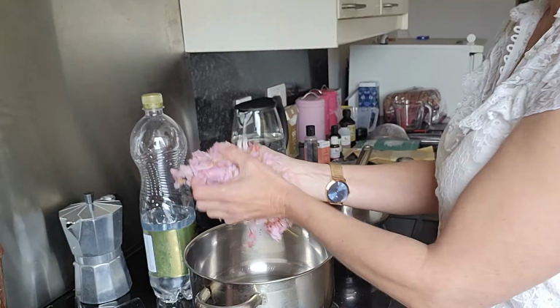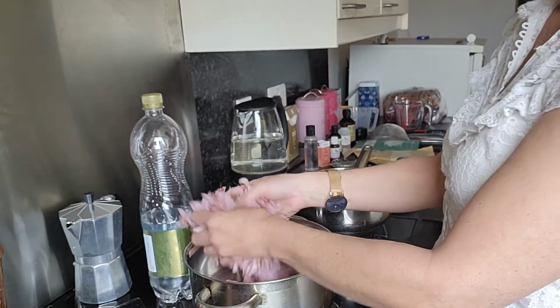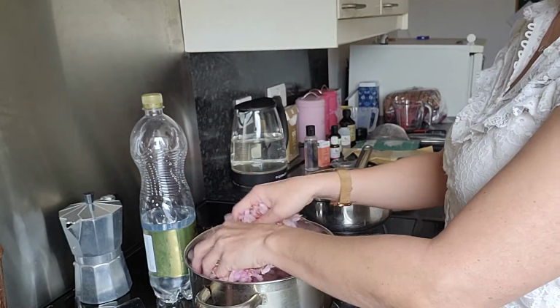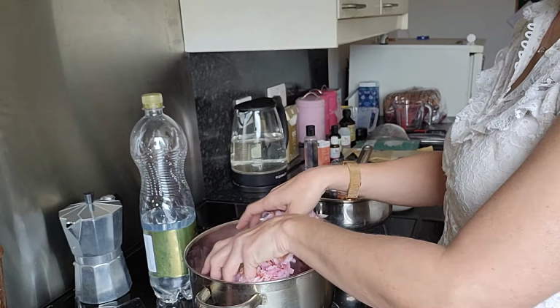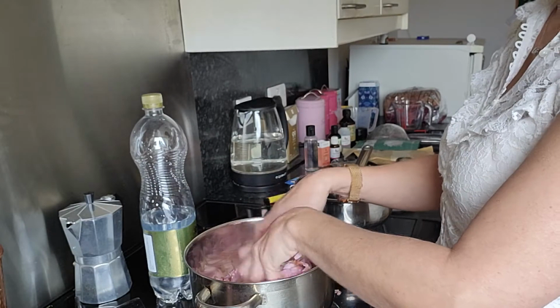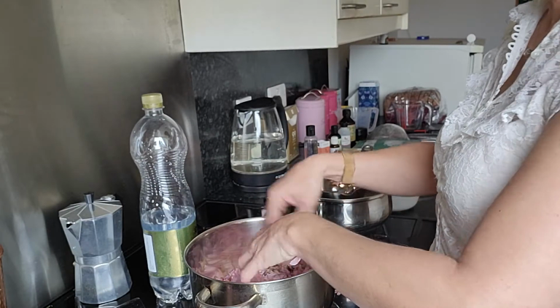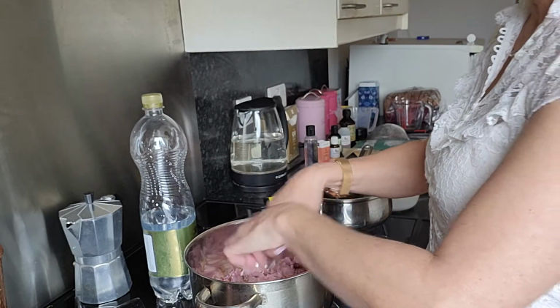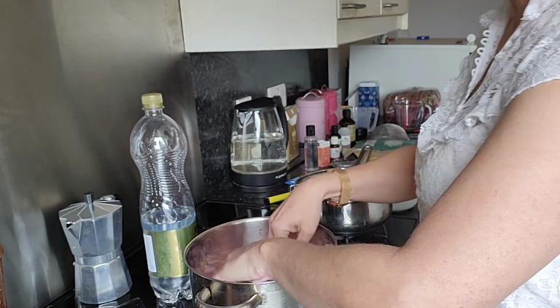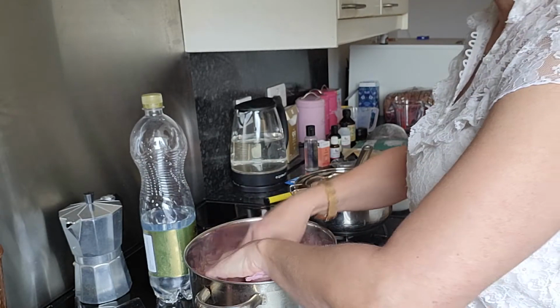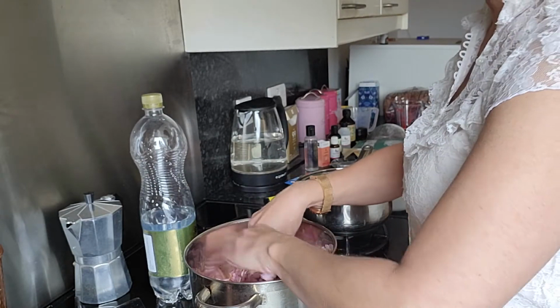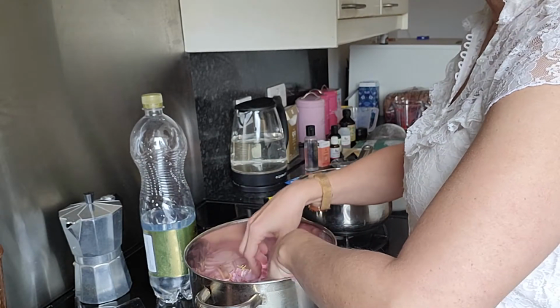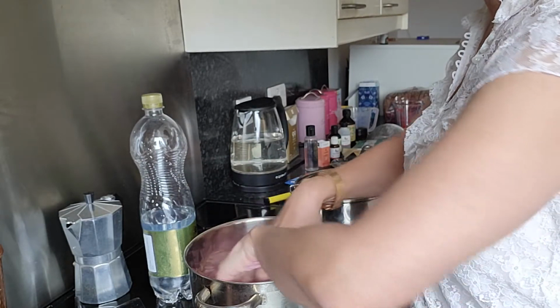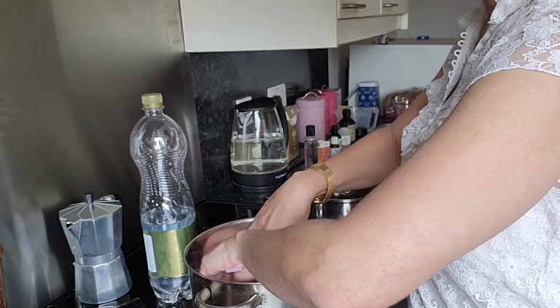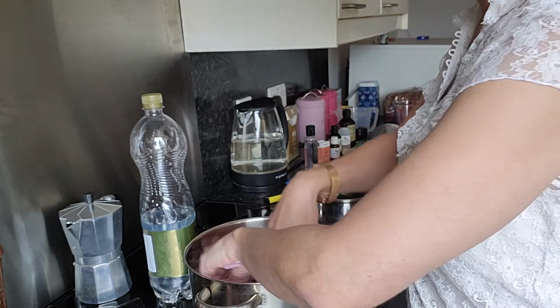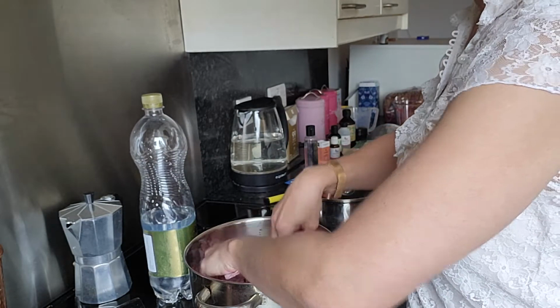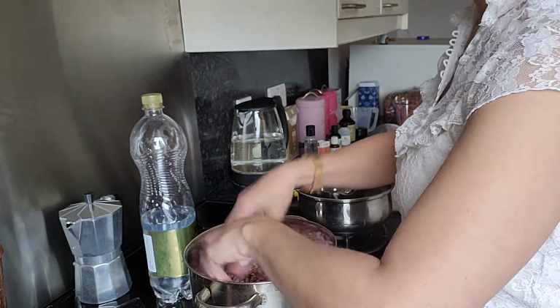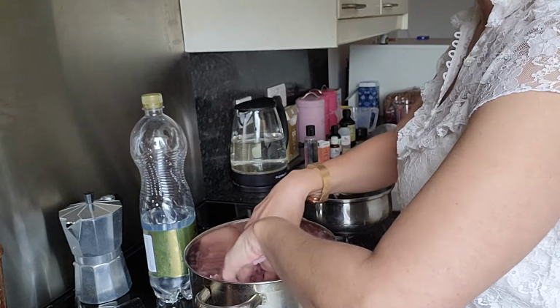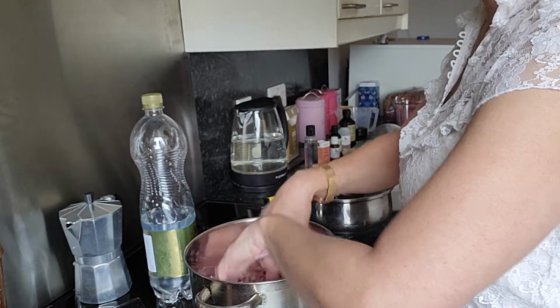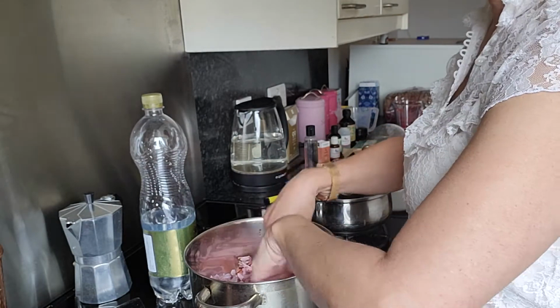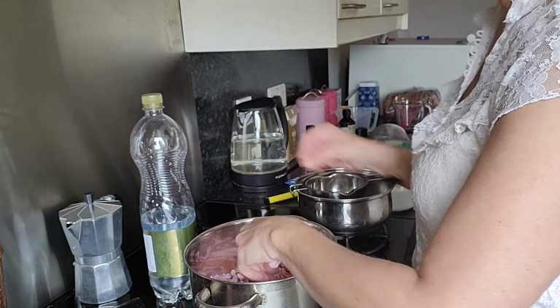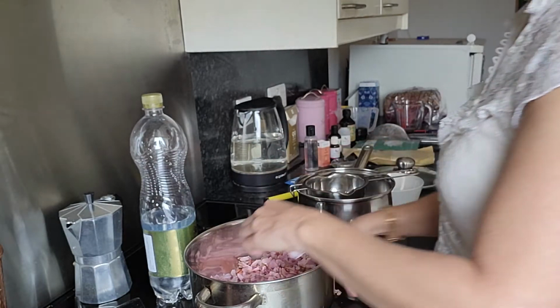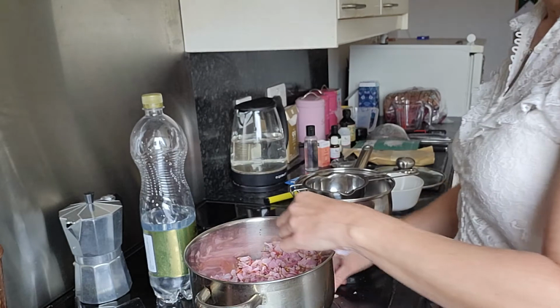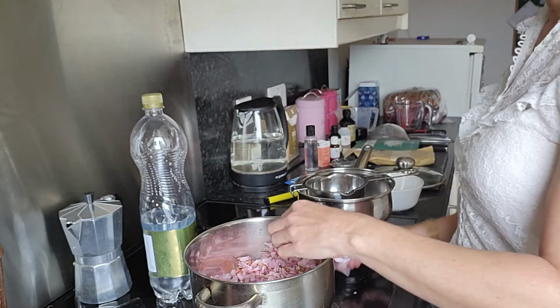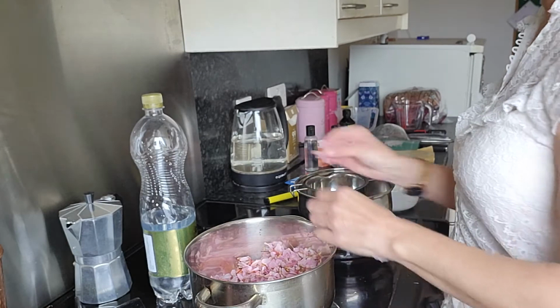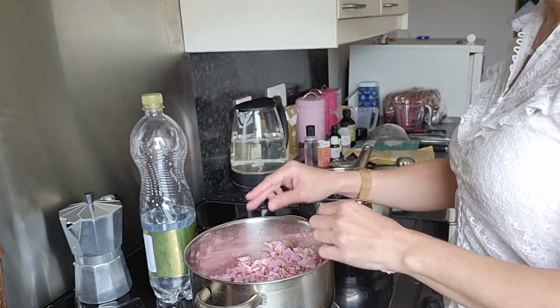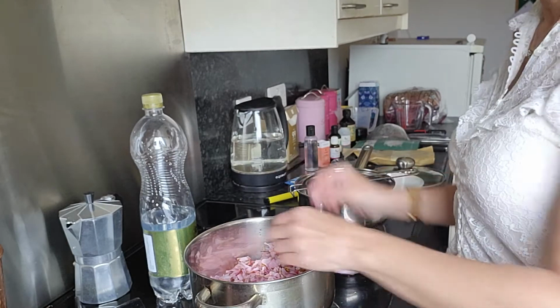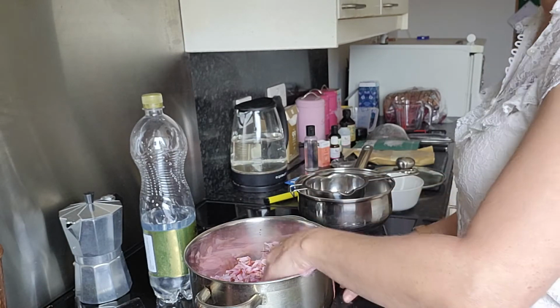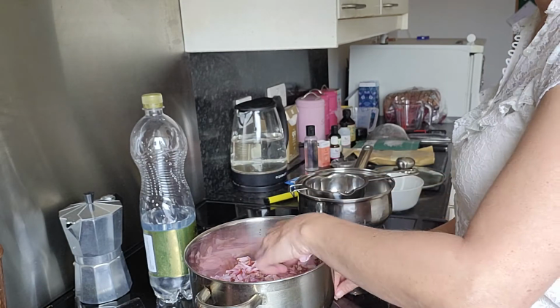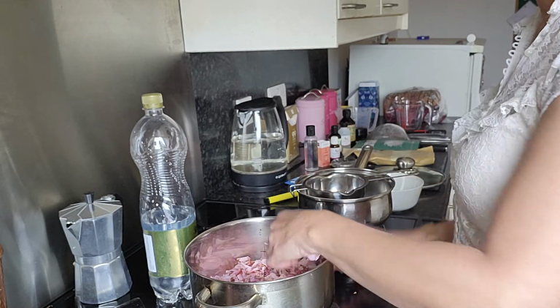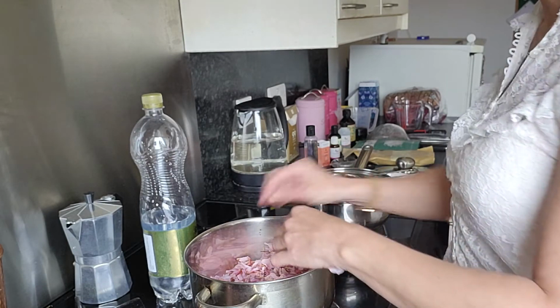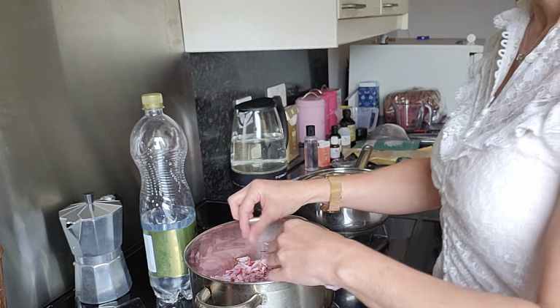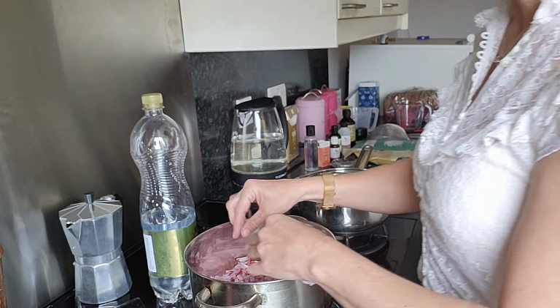We have the stand; we'll put the Cherry Blossom in. There we go. We'll put in some distilled water.